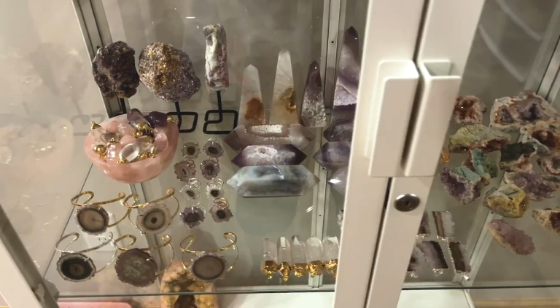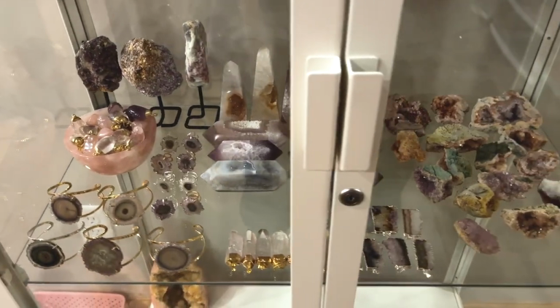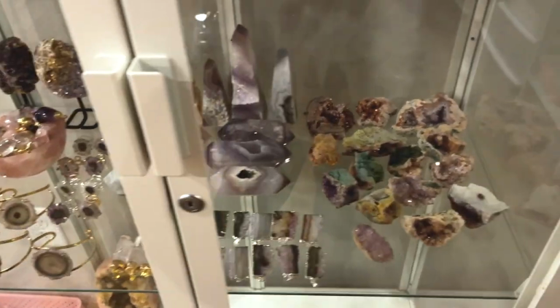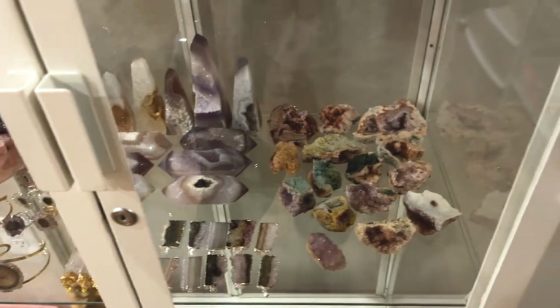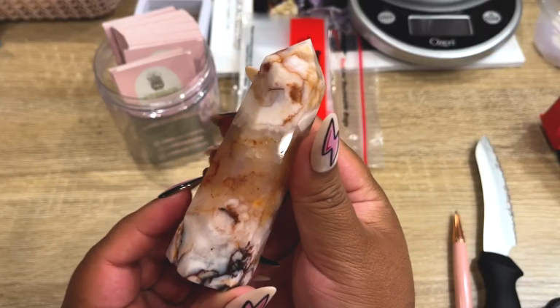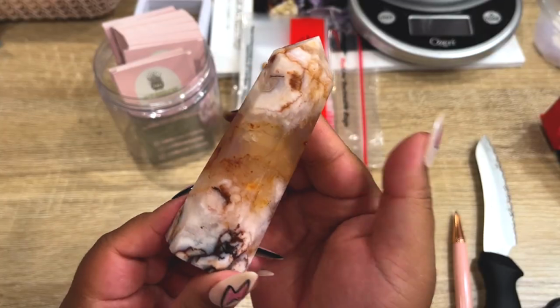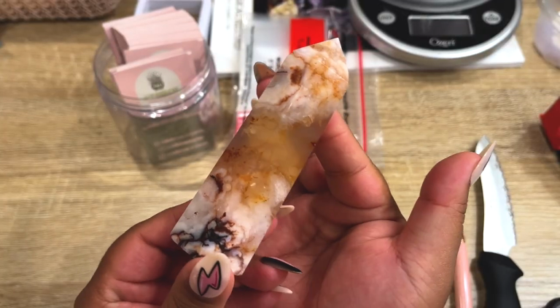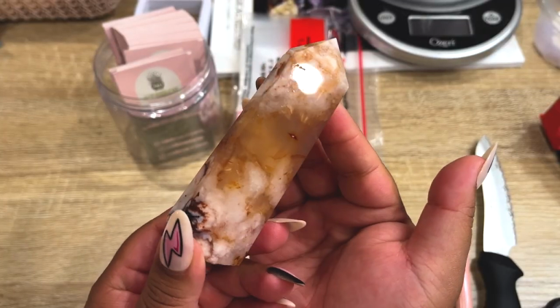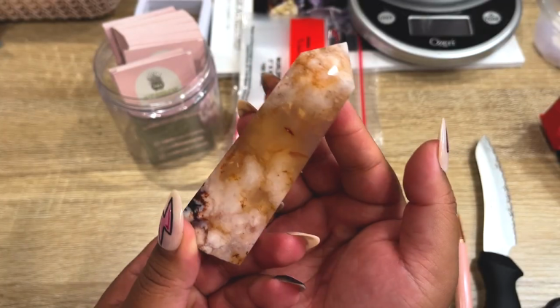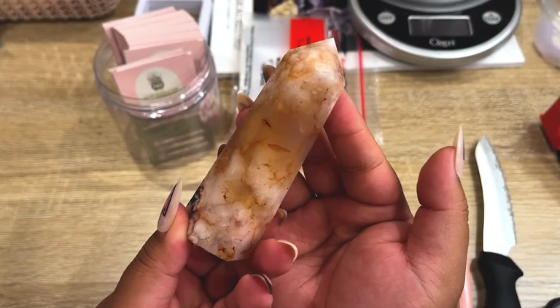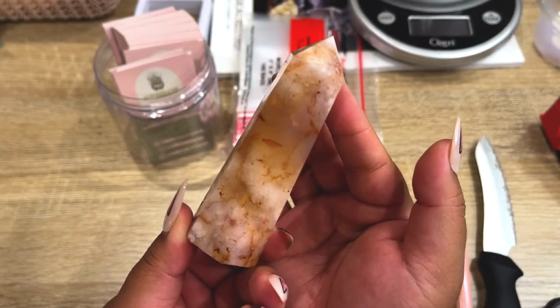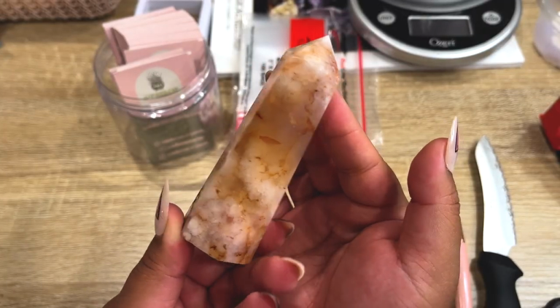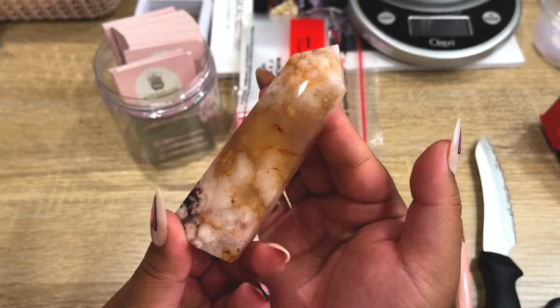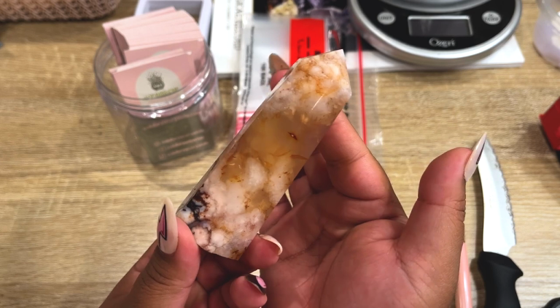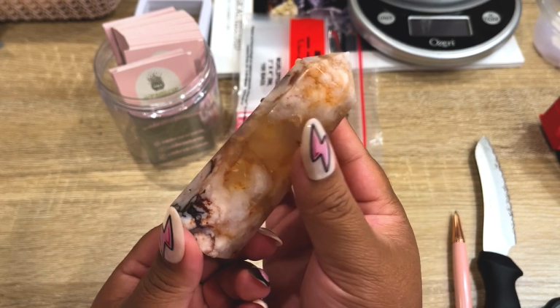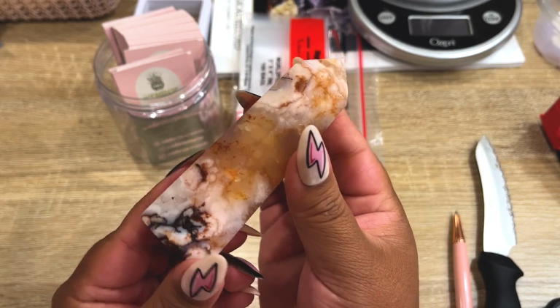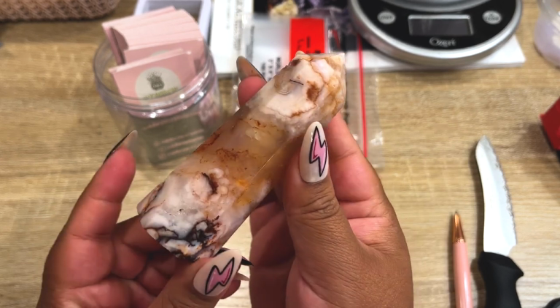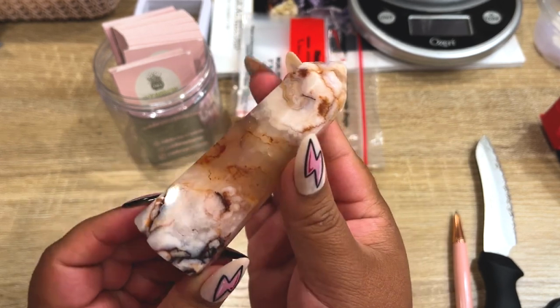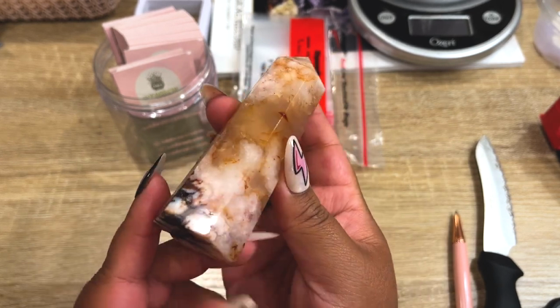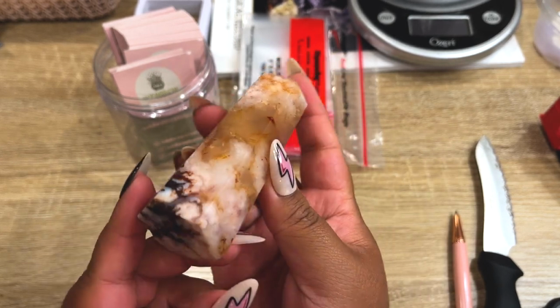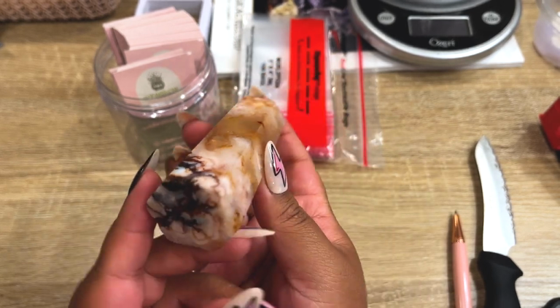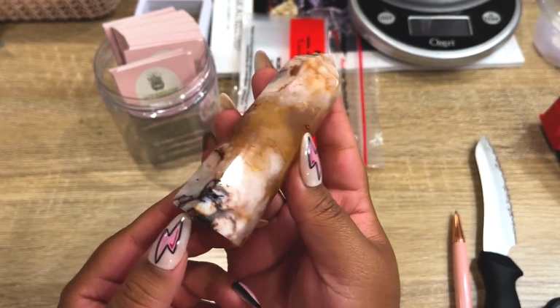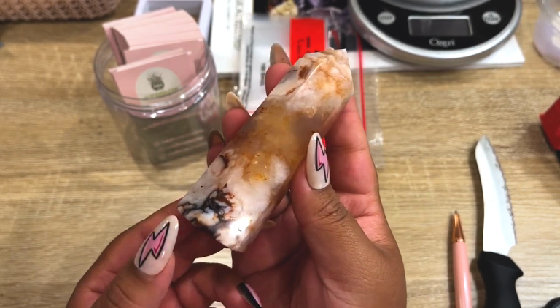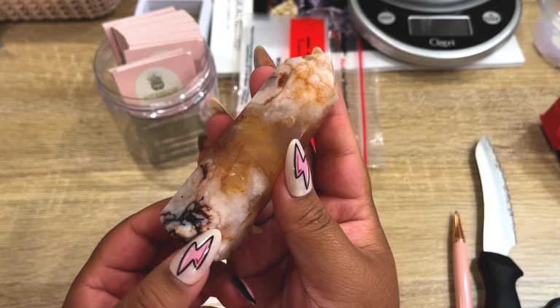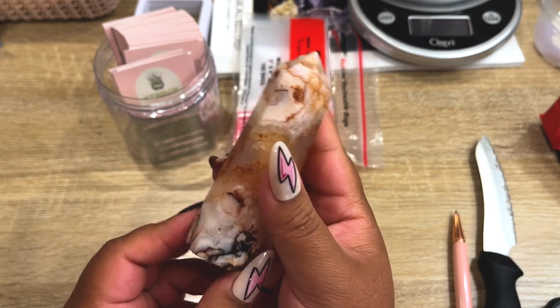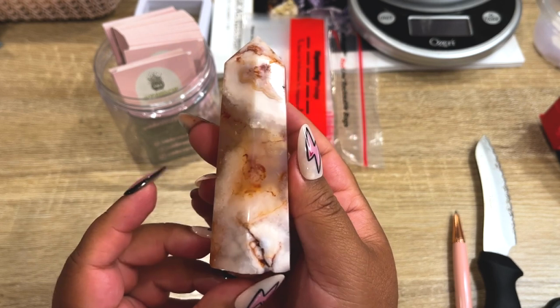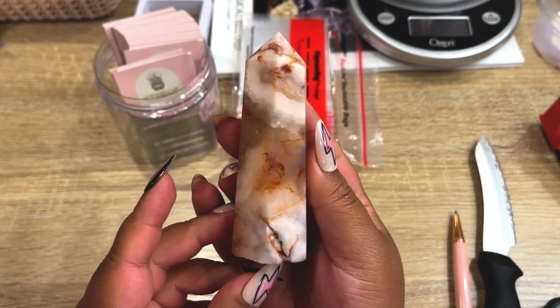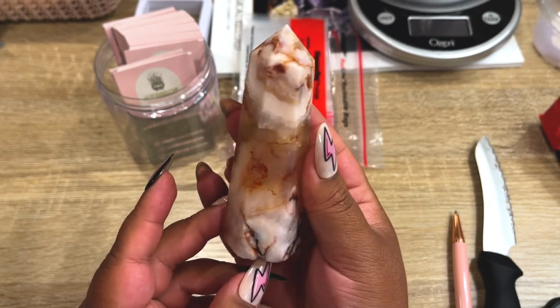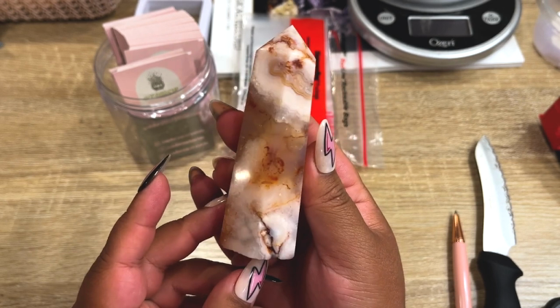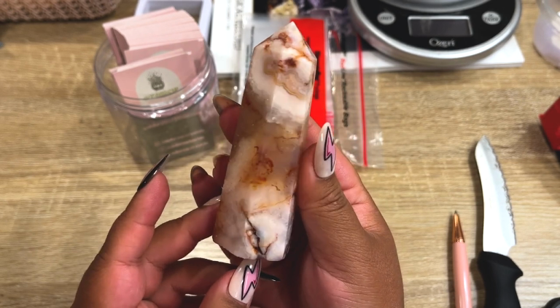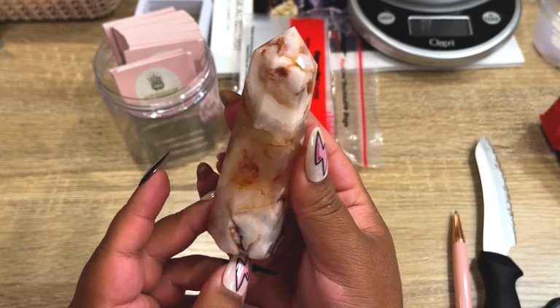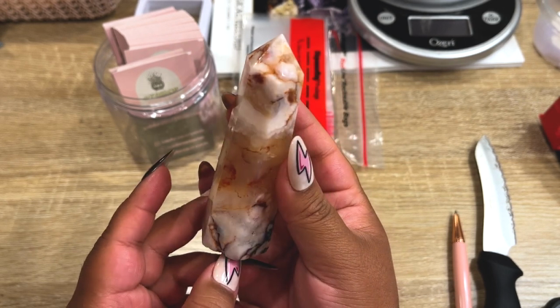Alright you guys, we are going to start off with Etsy orders and the first order going out is this gorgeous flower agate tower. This one has so many special characteristics on it, so let's get her all packed up and ready to go.